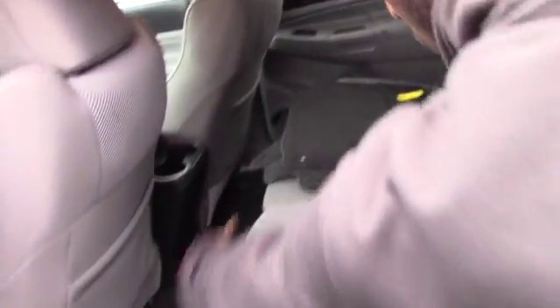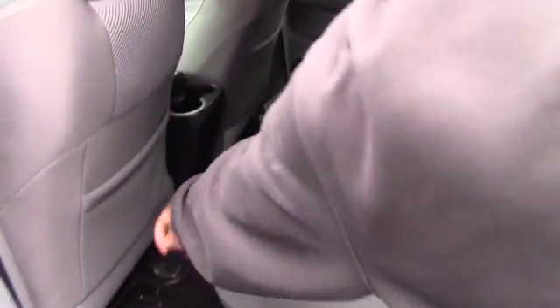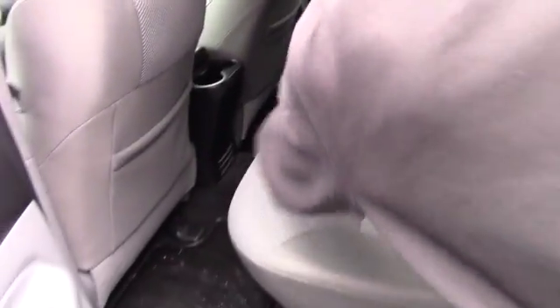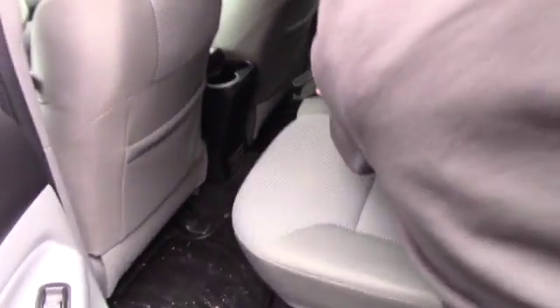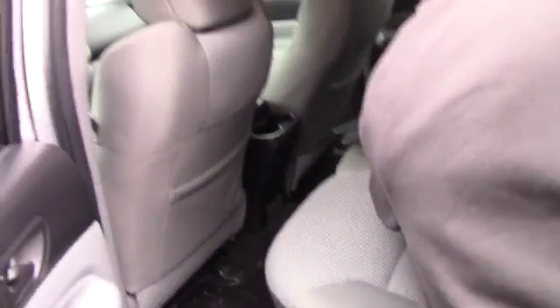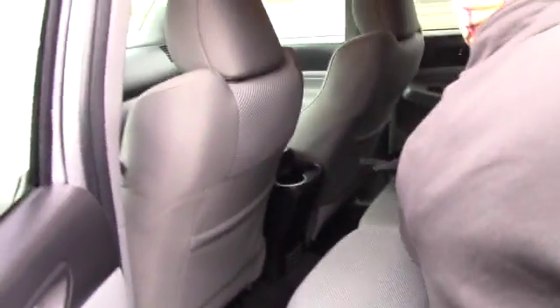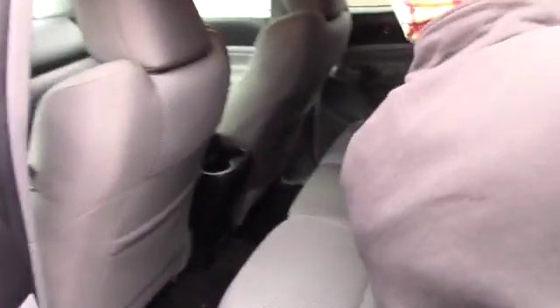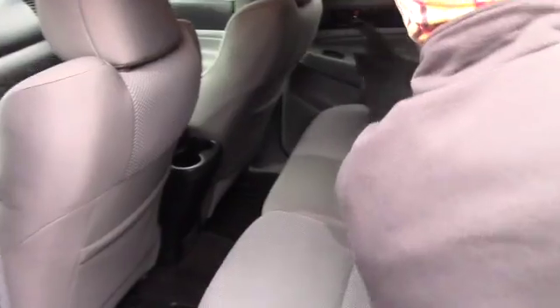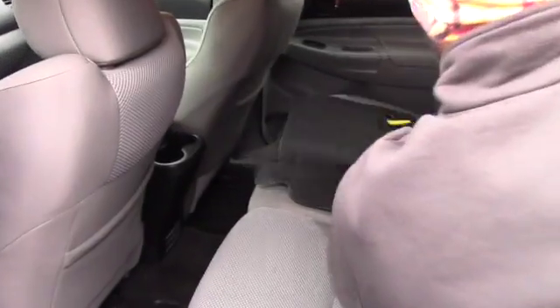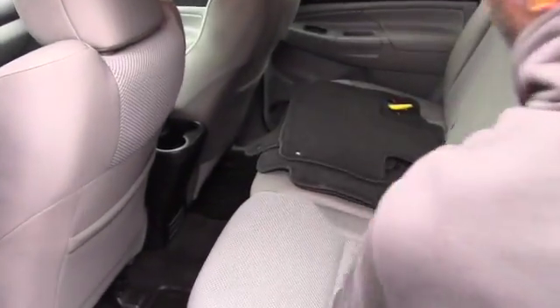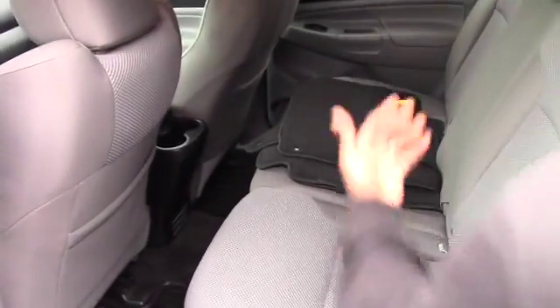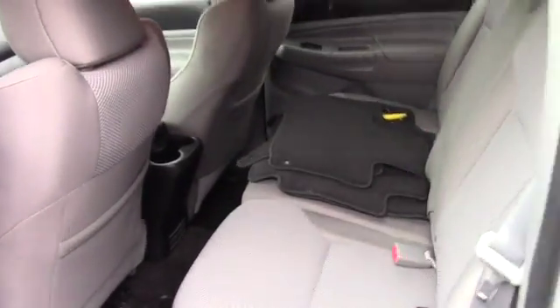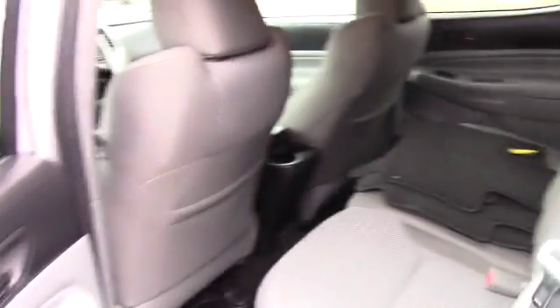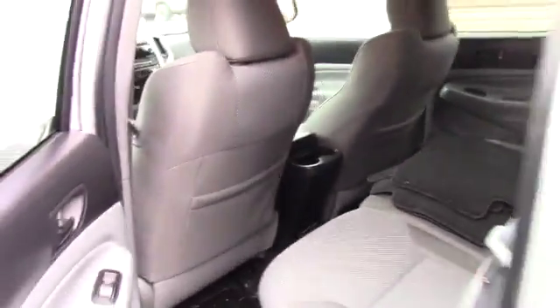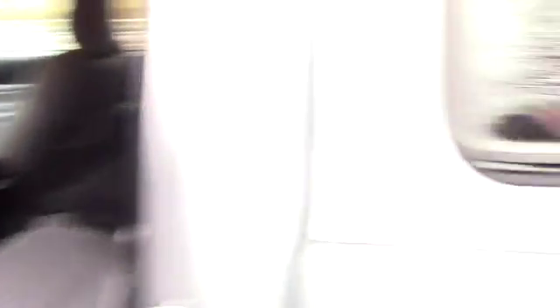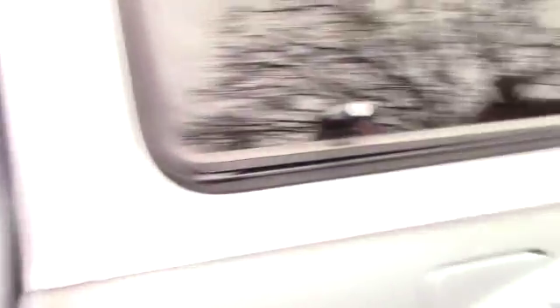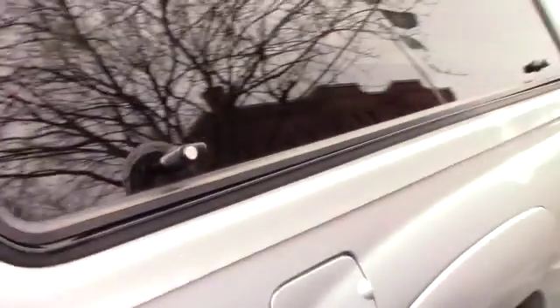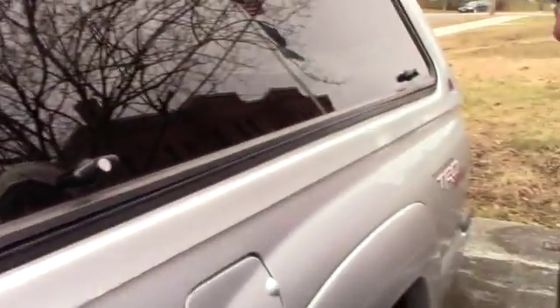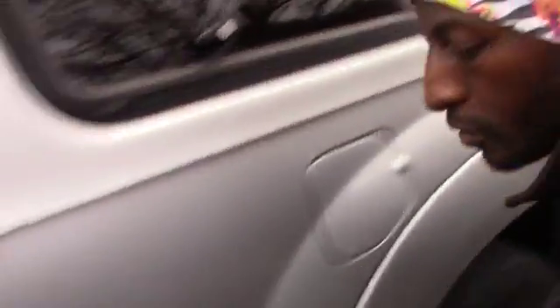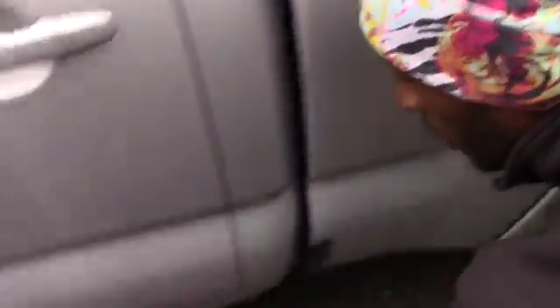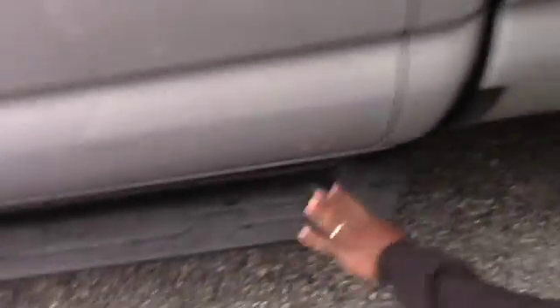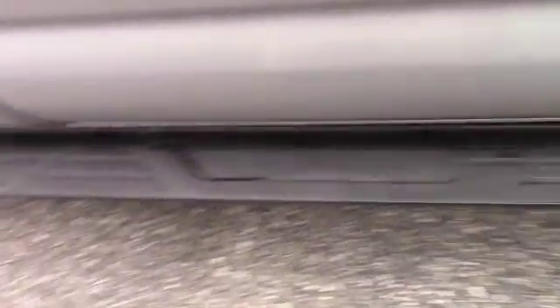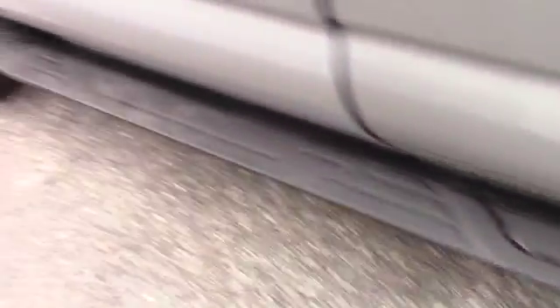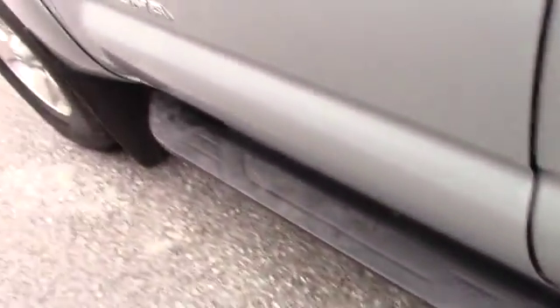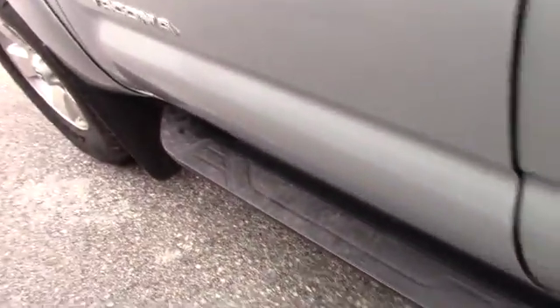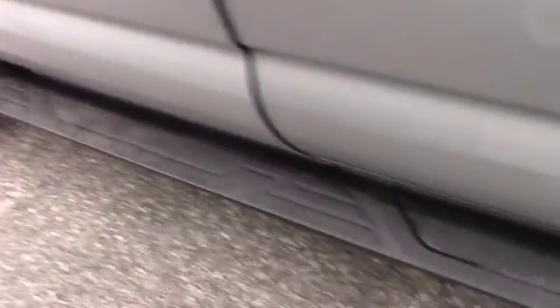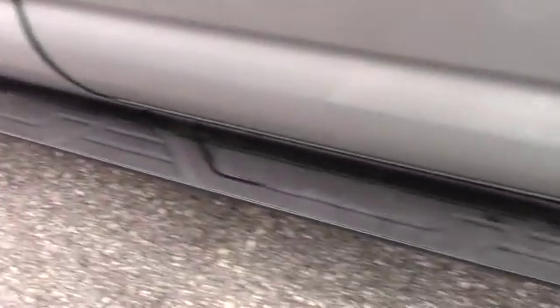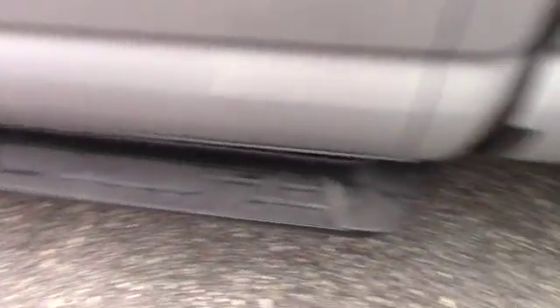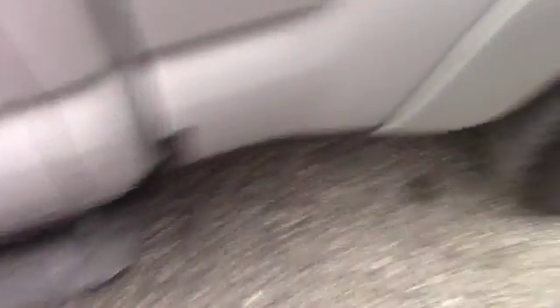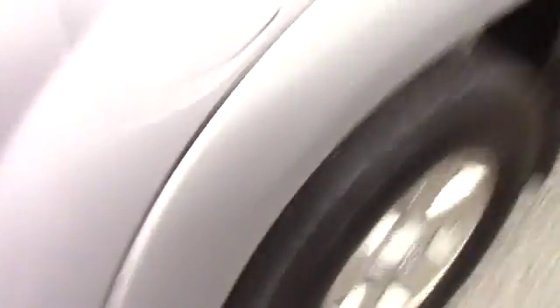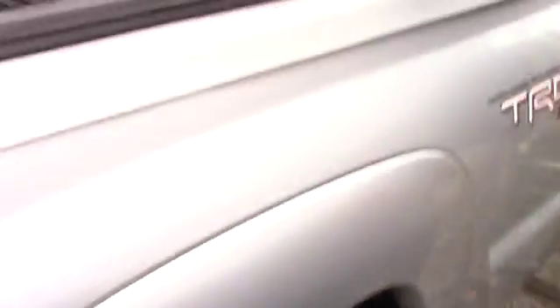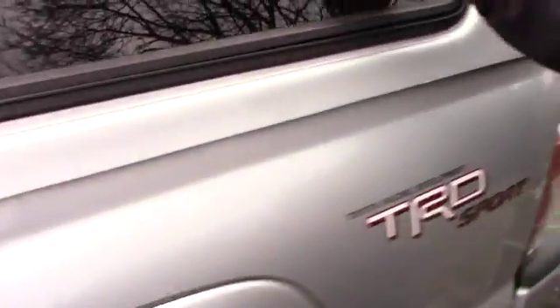Both sides have front floor mats. This is a spare, and also the other mat. You do have a running board — very nice. The truck also comes with a tonneau cover.